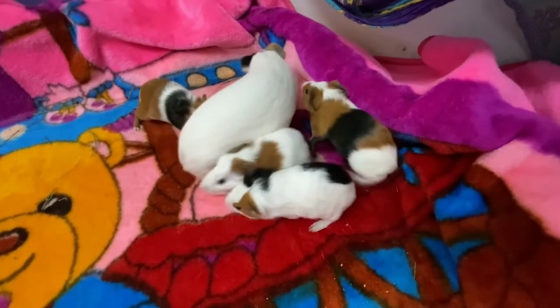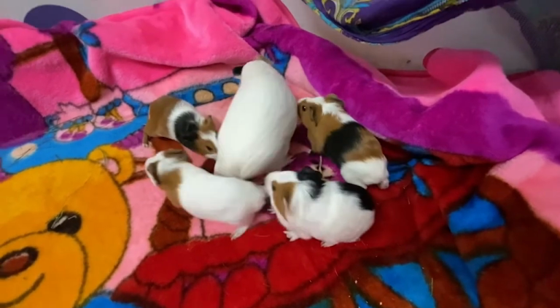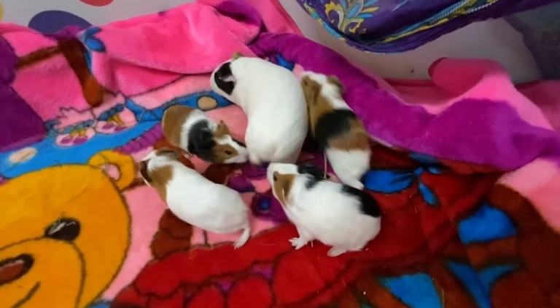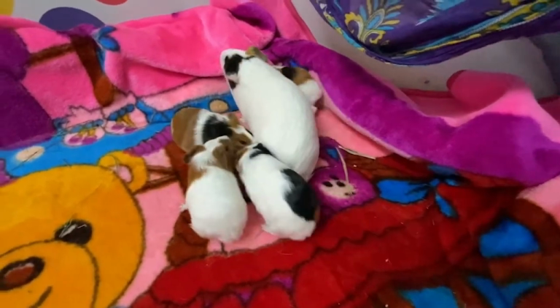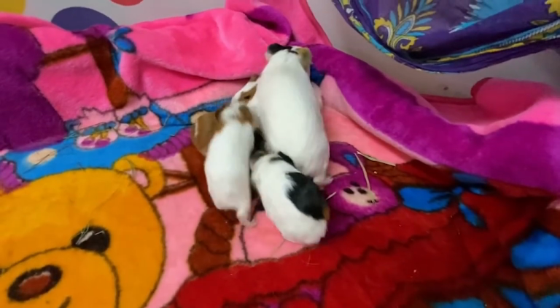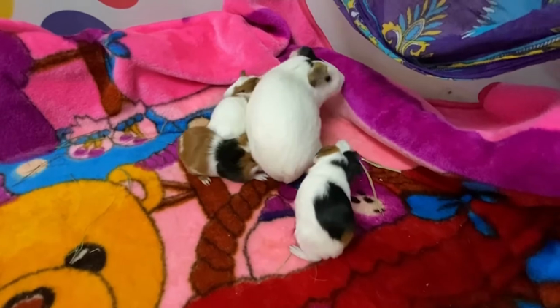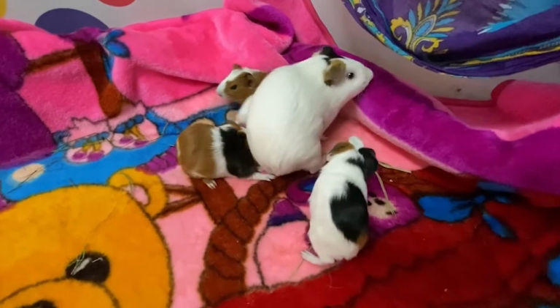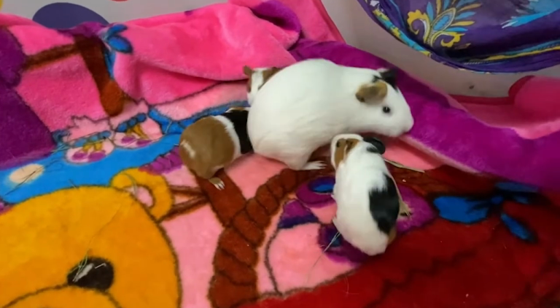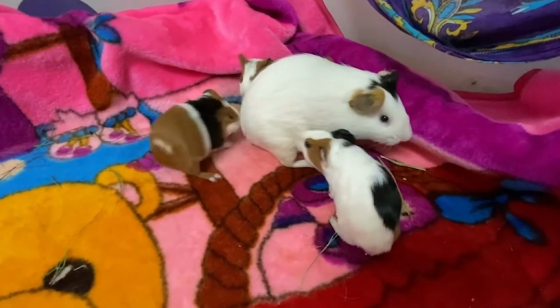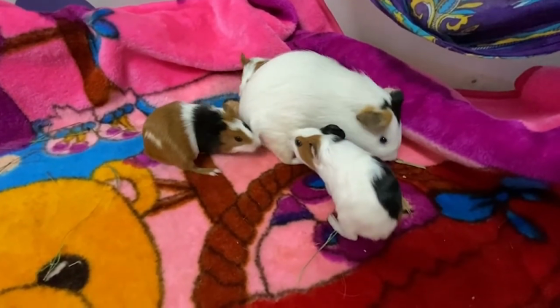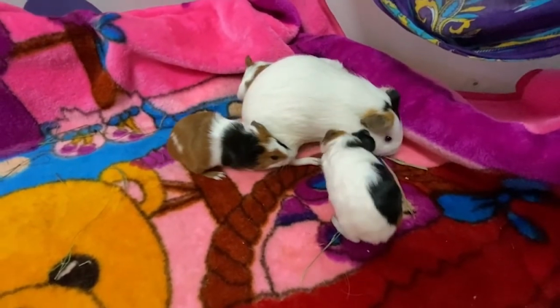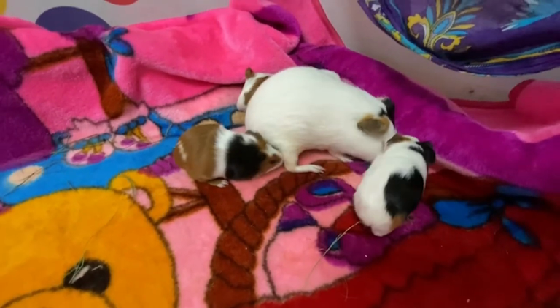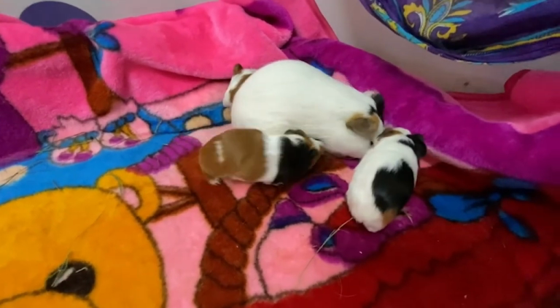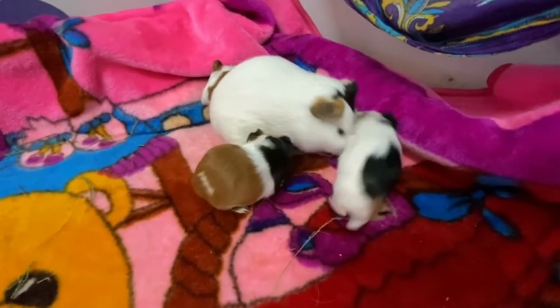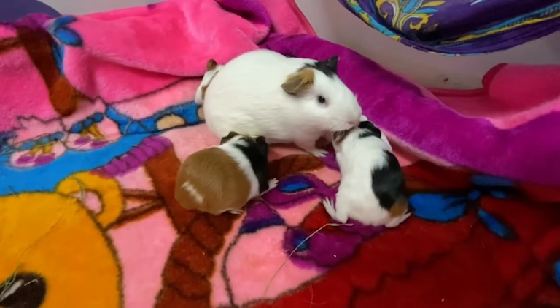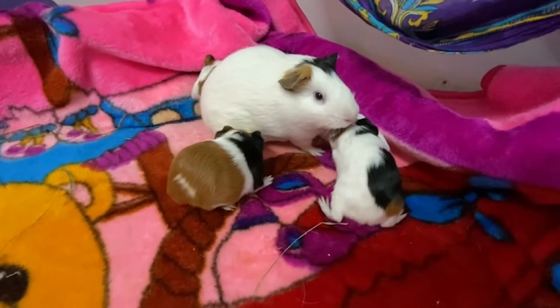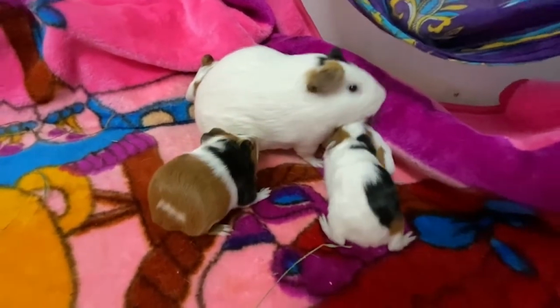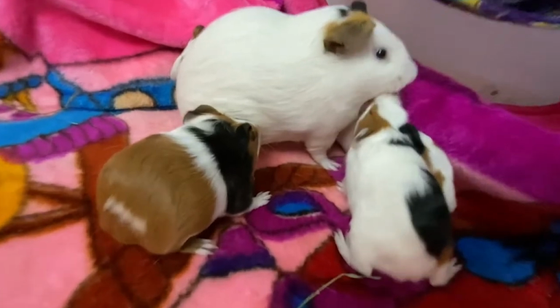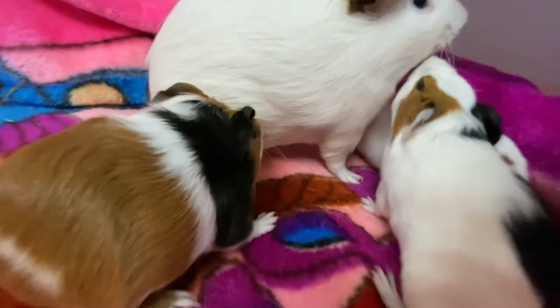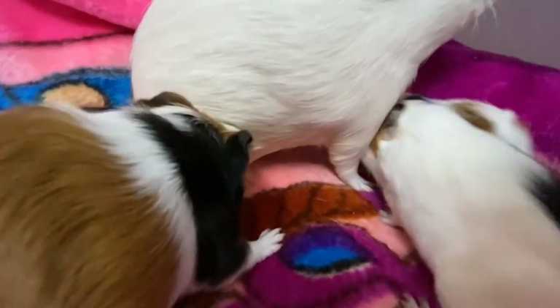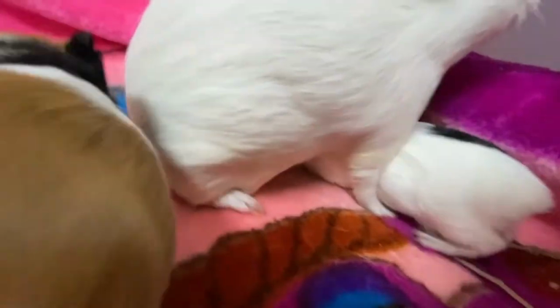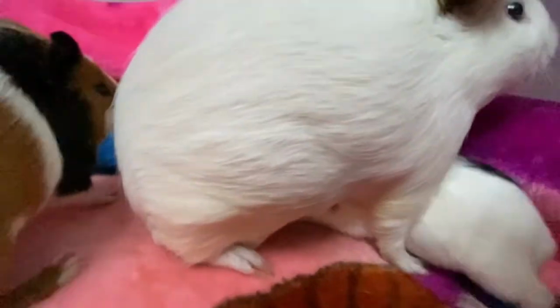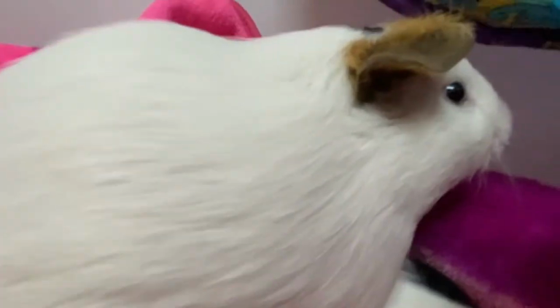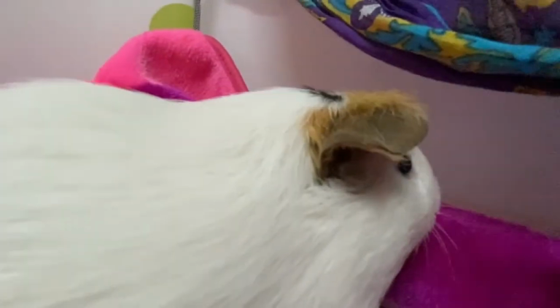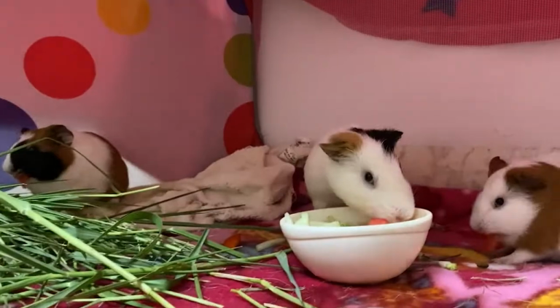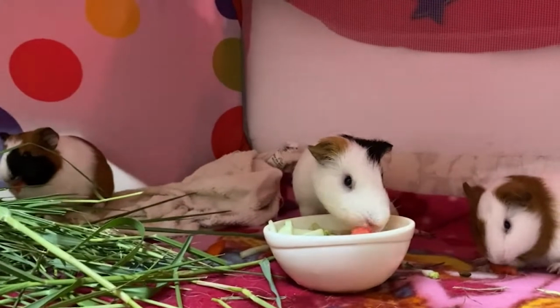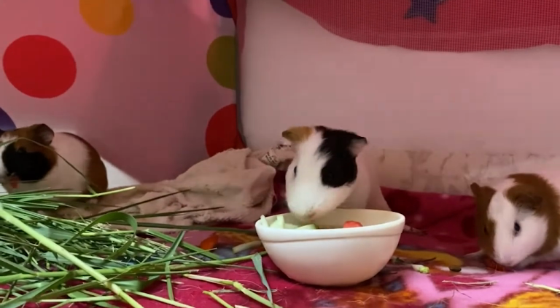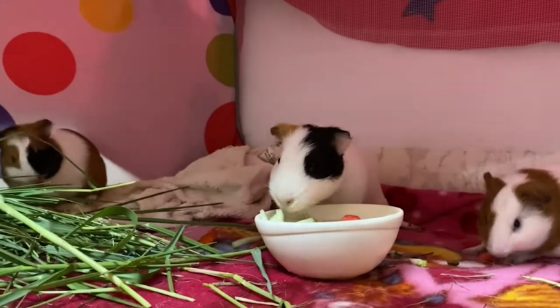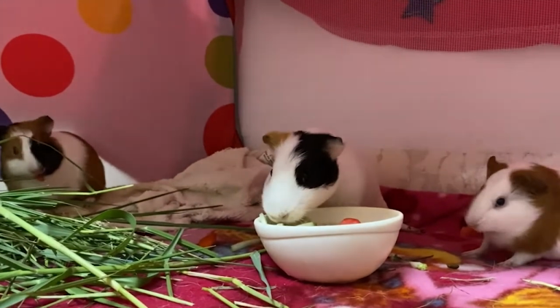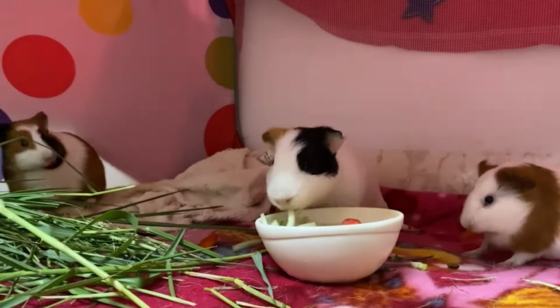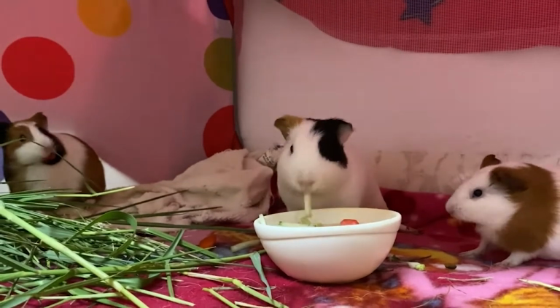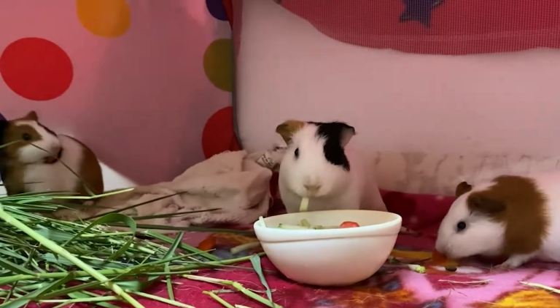This cage is an amazing temporary cage. It worked out very well for me because Cola was pregnant and I had to buy a cage to separate her from my other piggies.